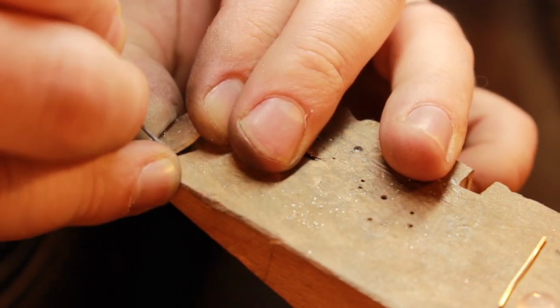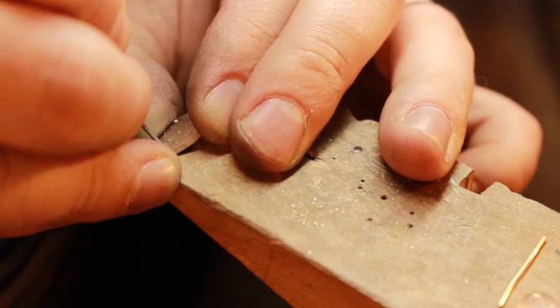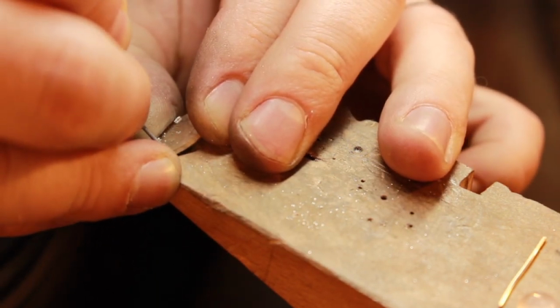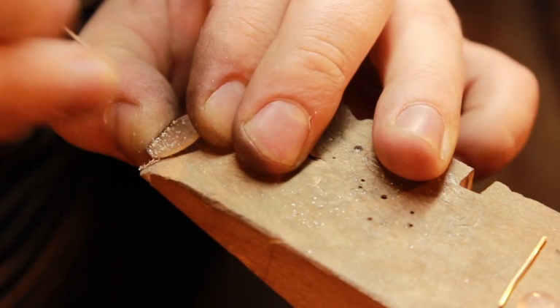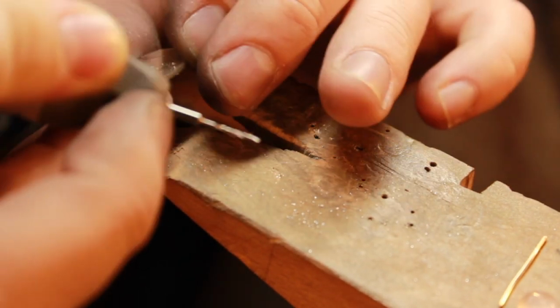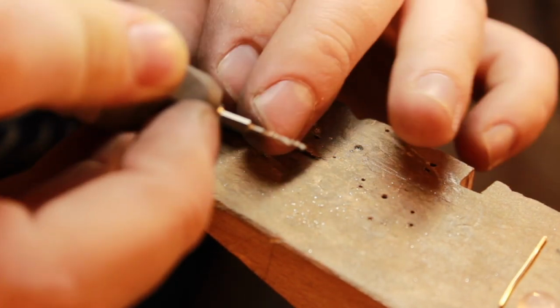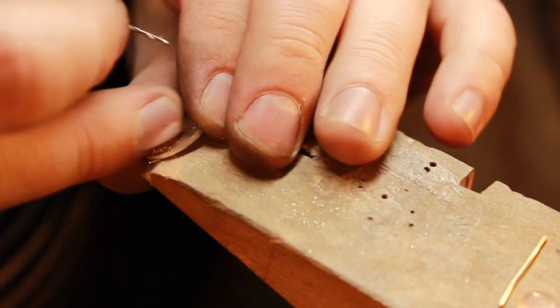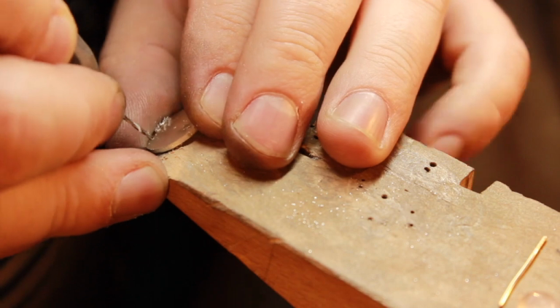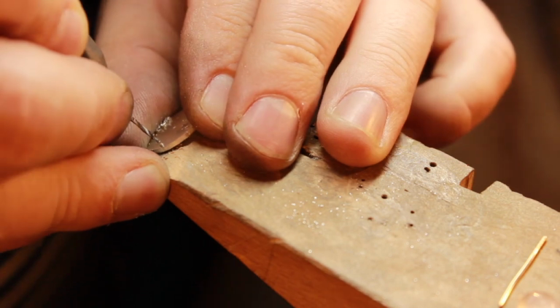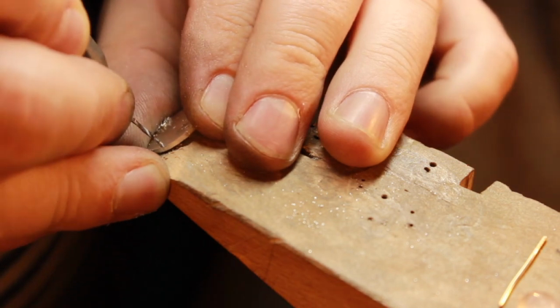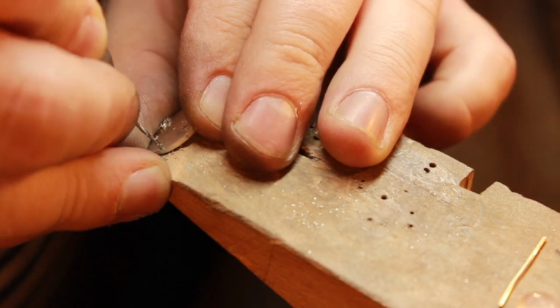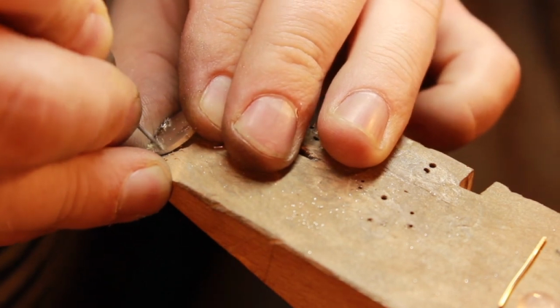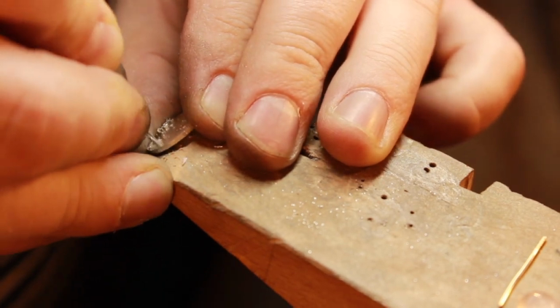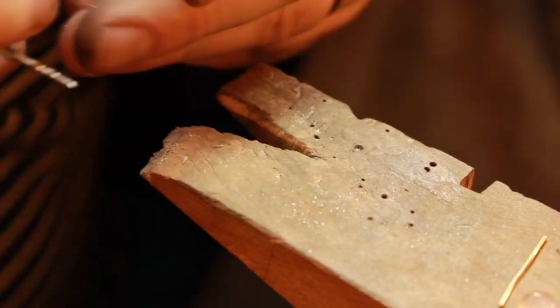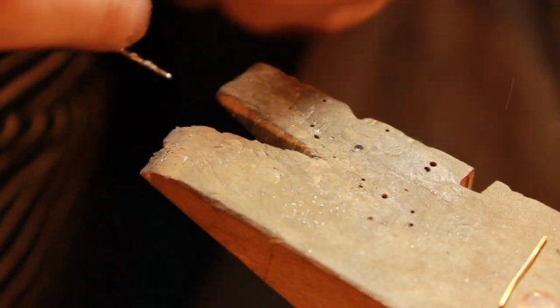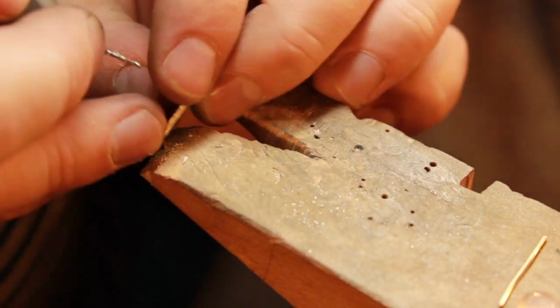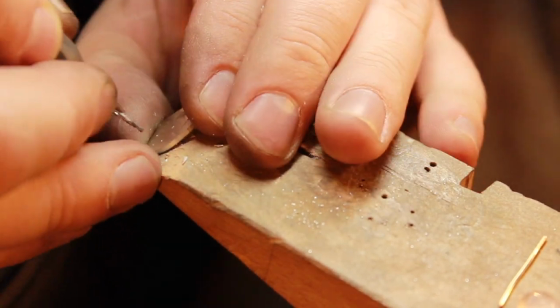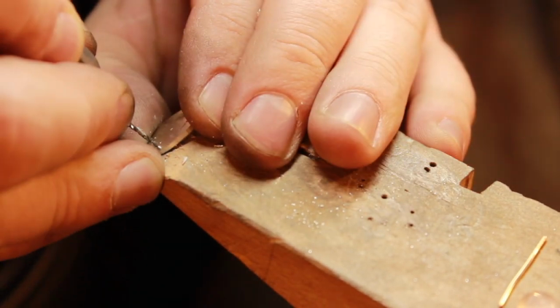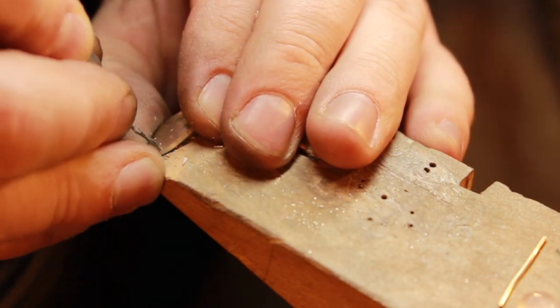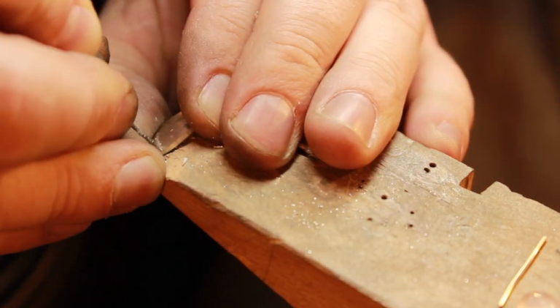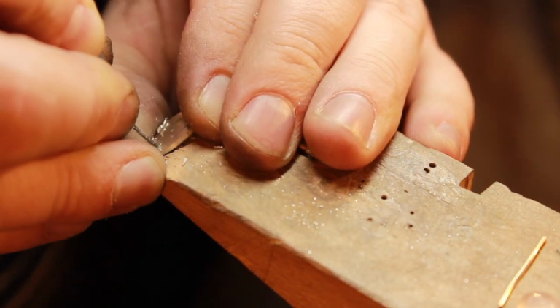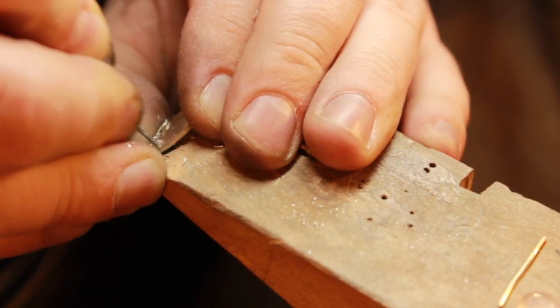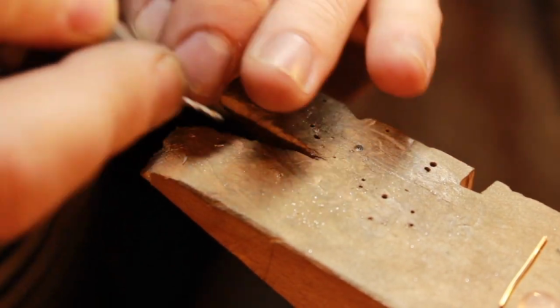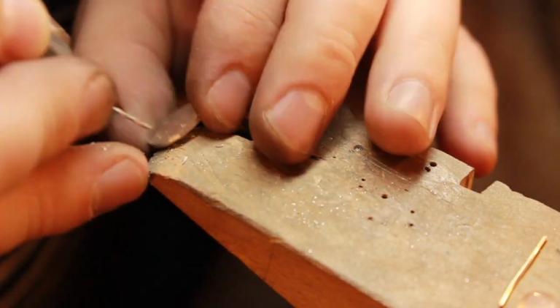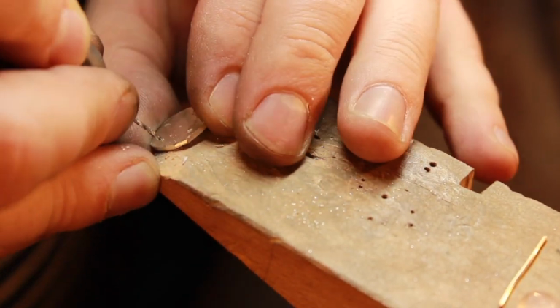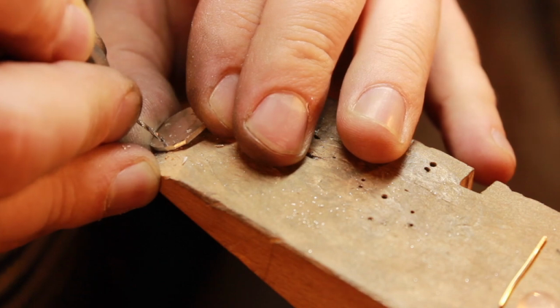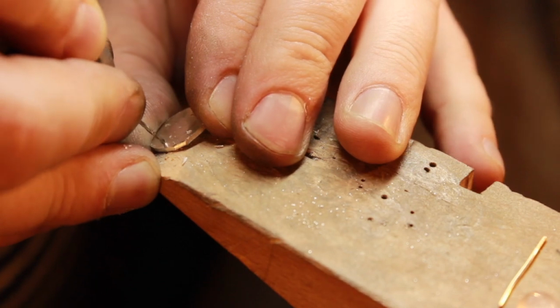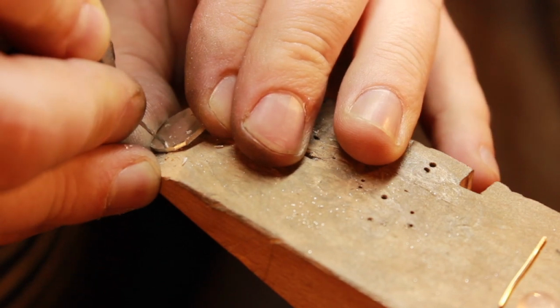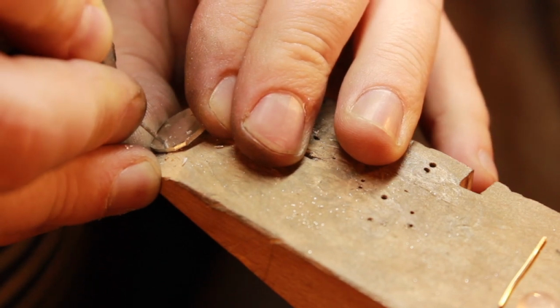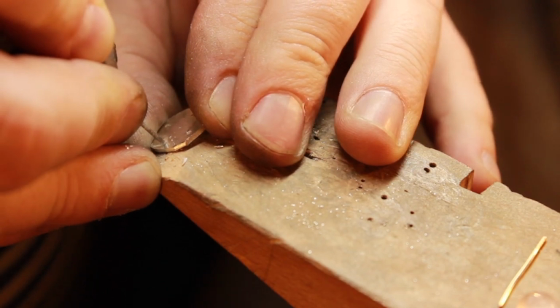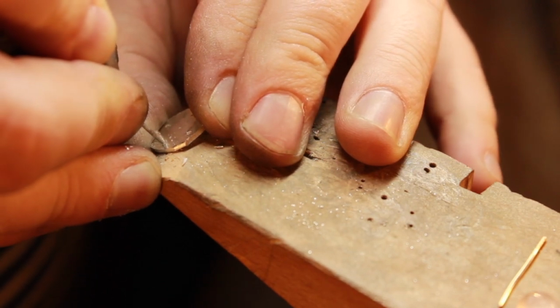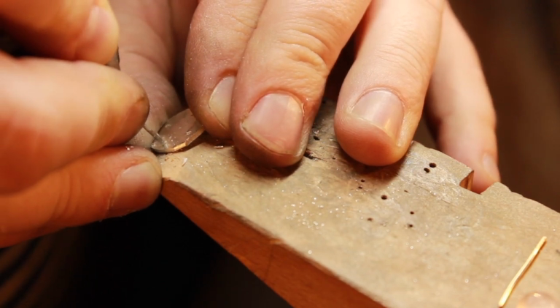You've just seen me mark up the holes, and now I'm drilling the holes where the white gold wire is going to sit to secure the rose quartz center stone in place.